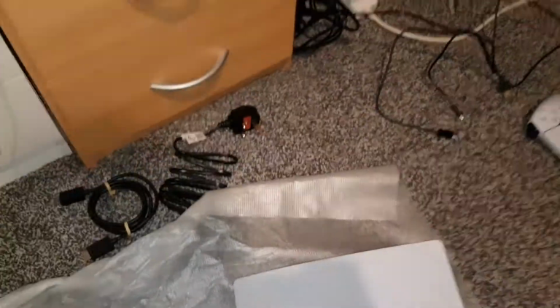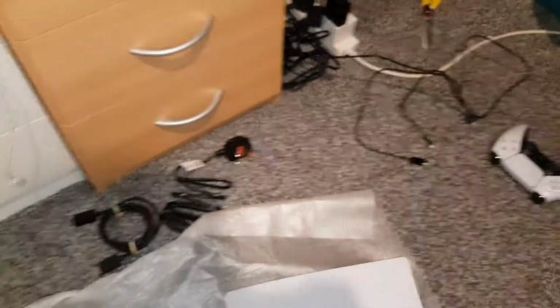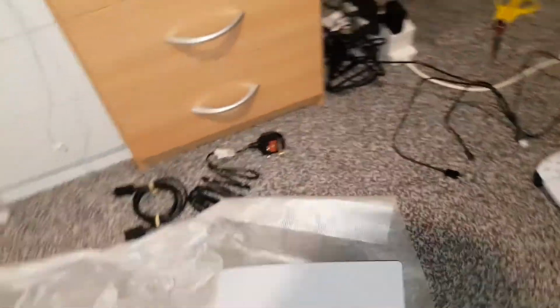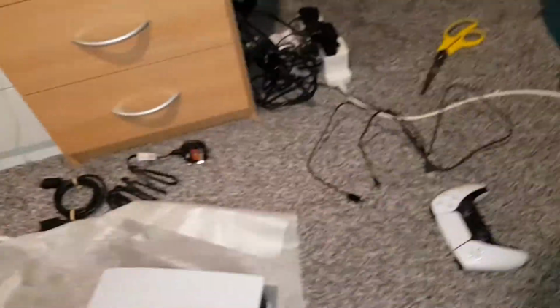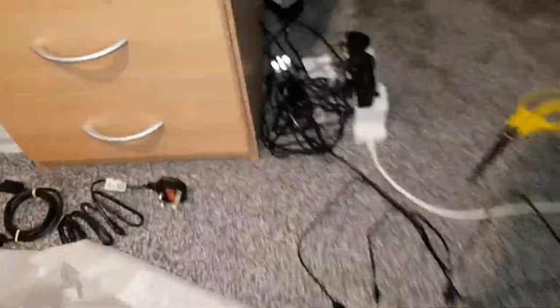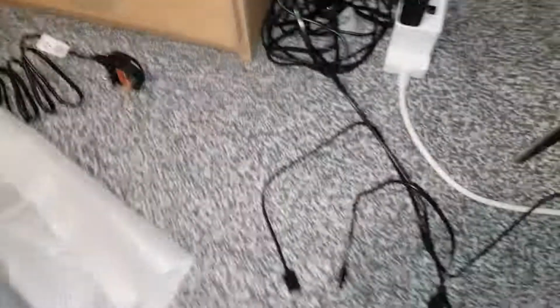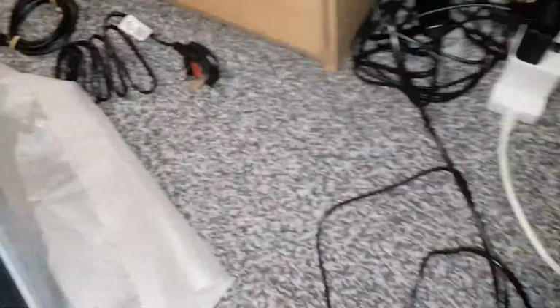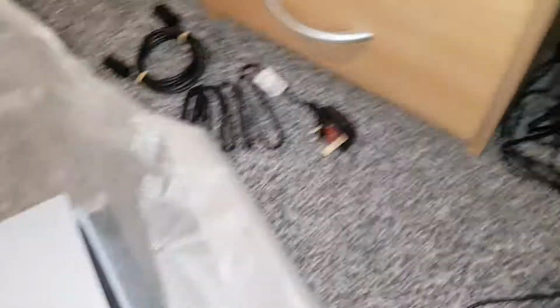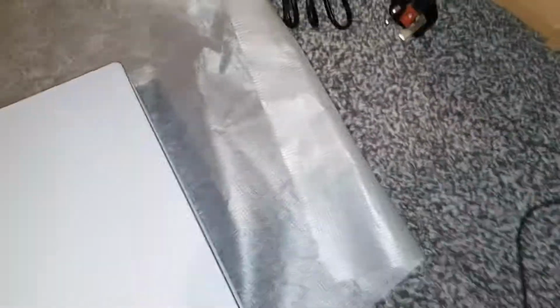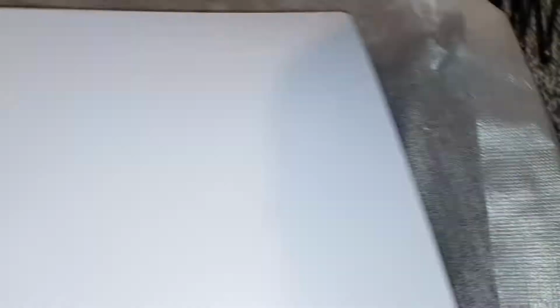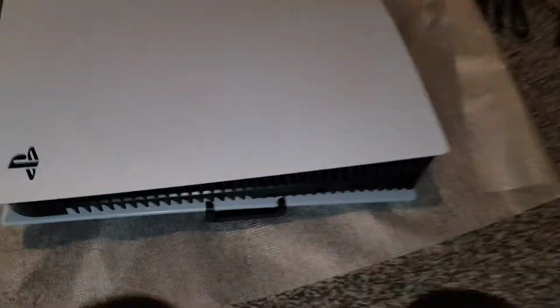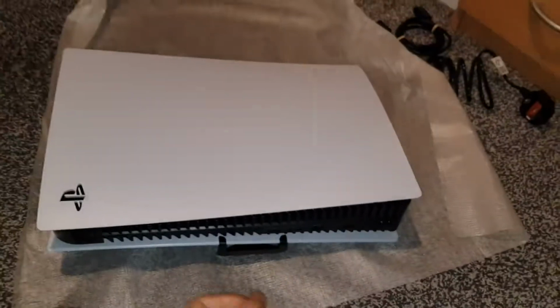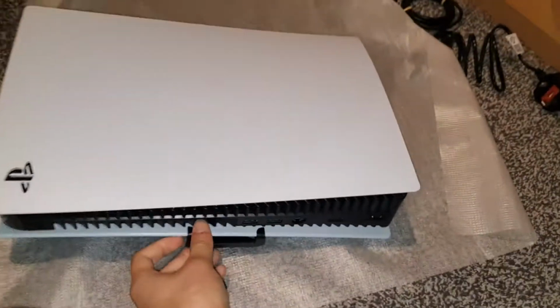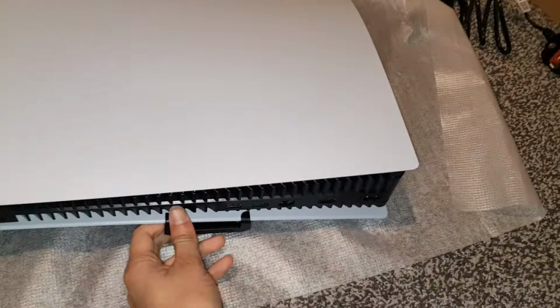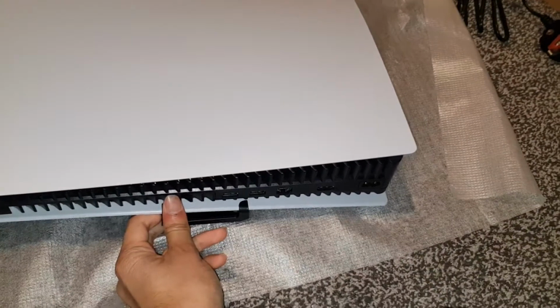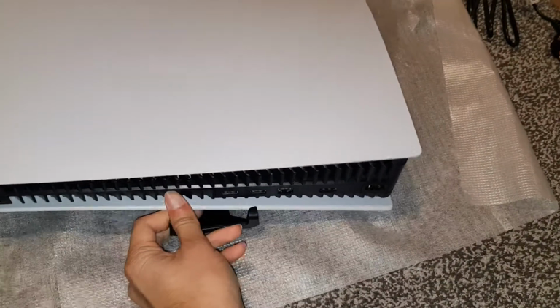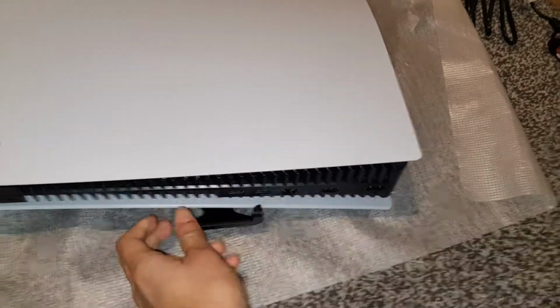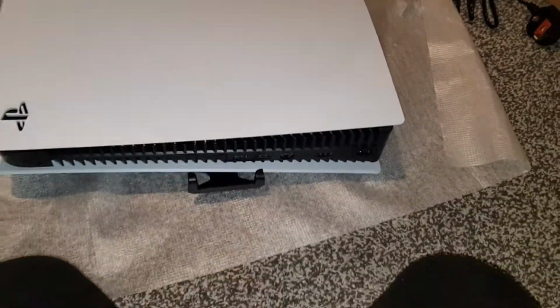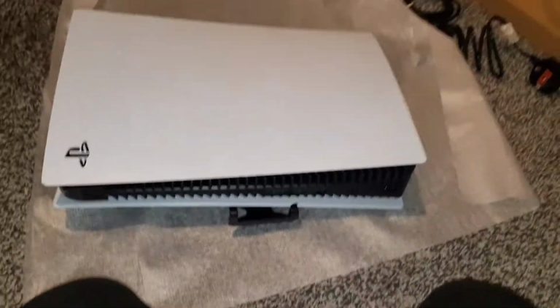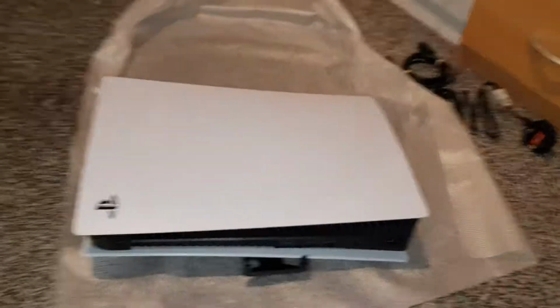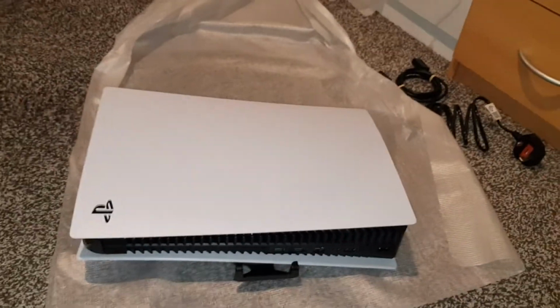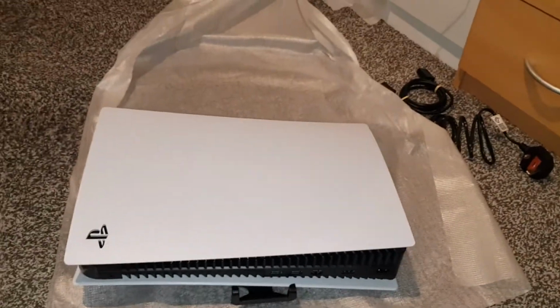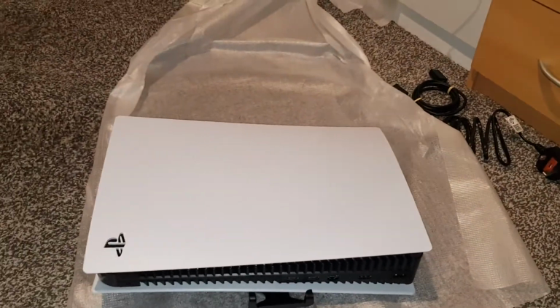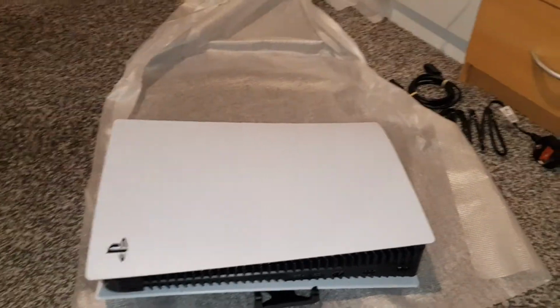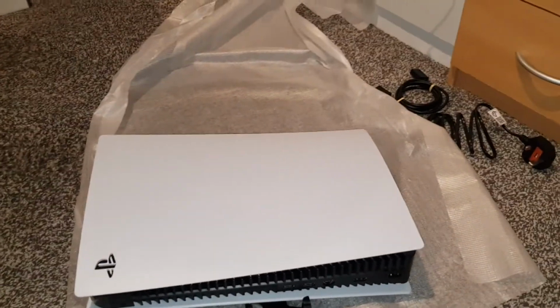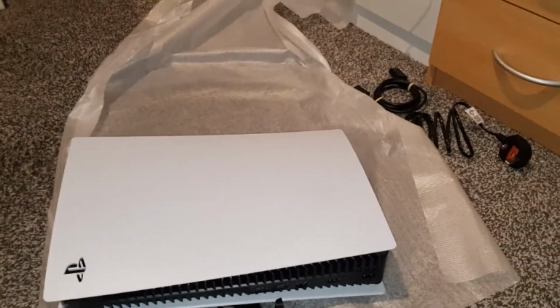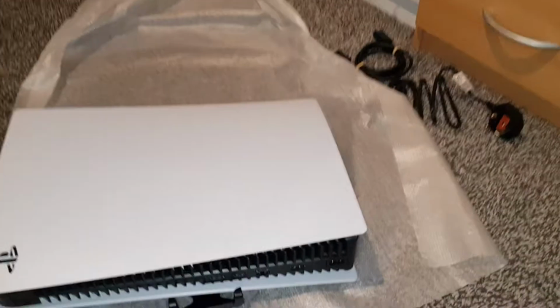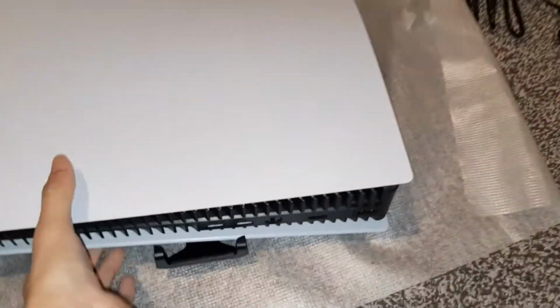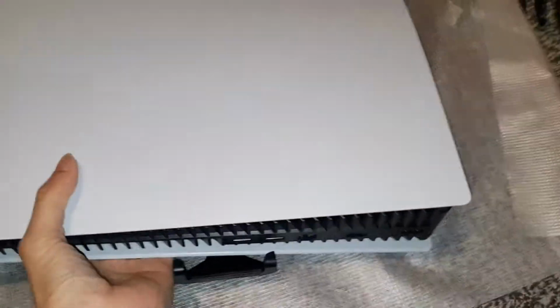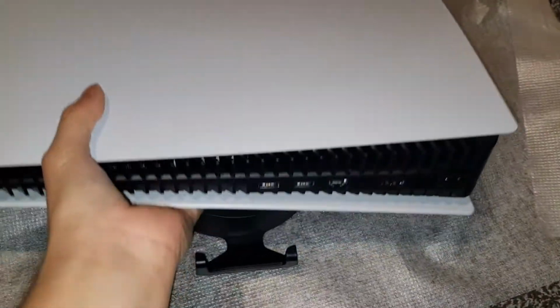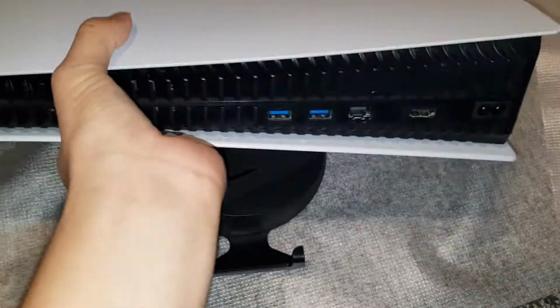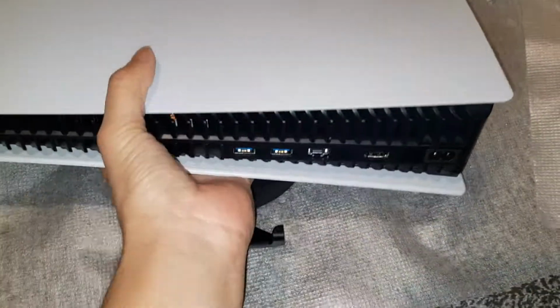From the front you can't see anything, so that's really cool. To take this off, all you do is push it and pull it back off — that's it, simple as that. I like how PlayStation, I mean Sony, has done this.